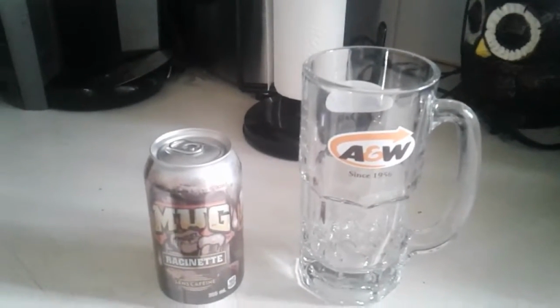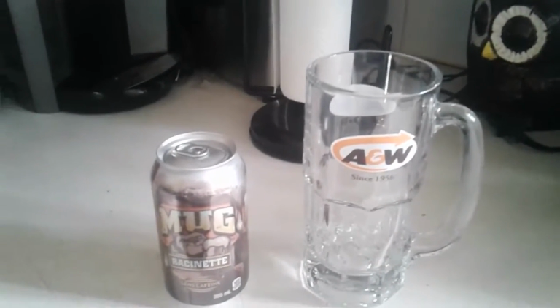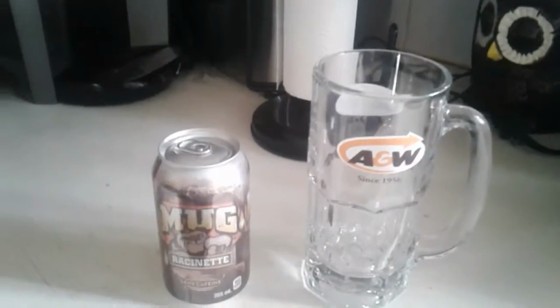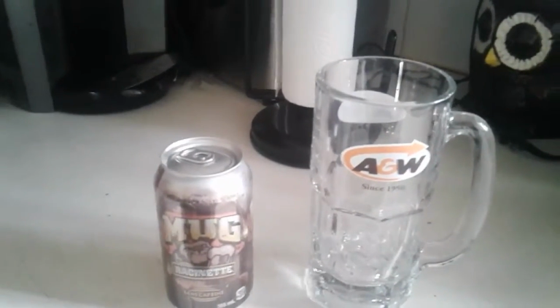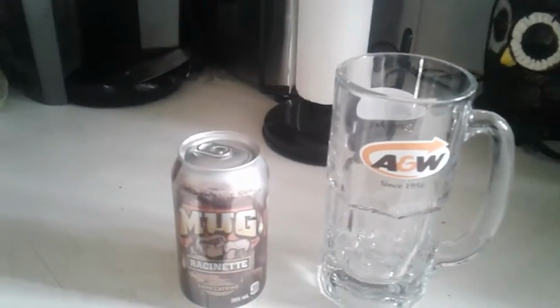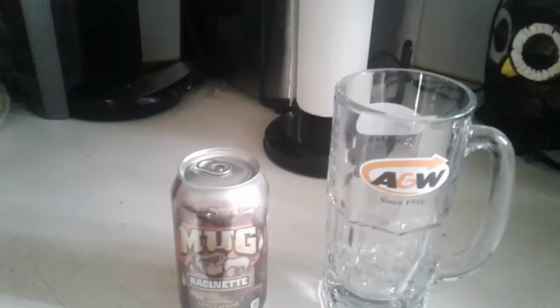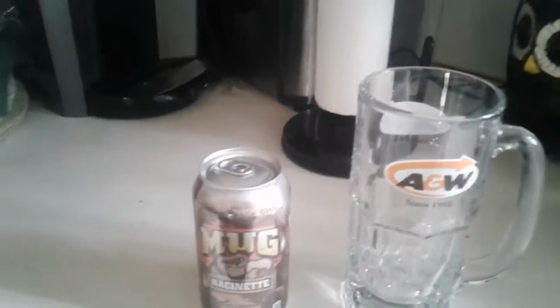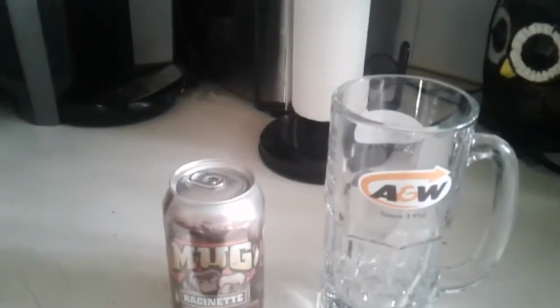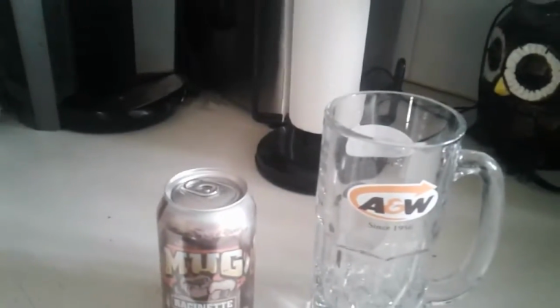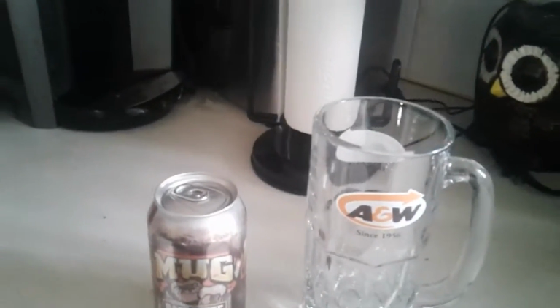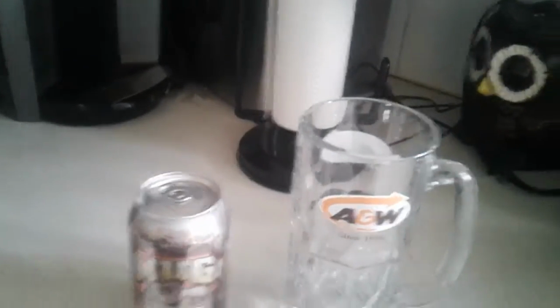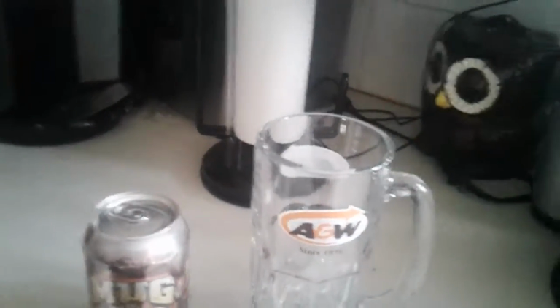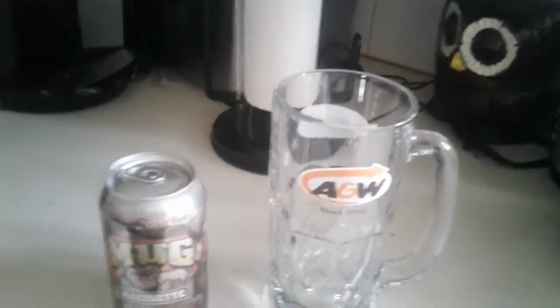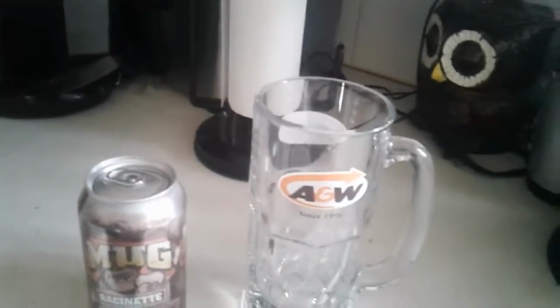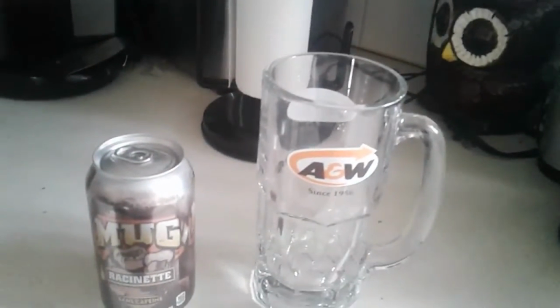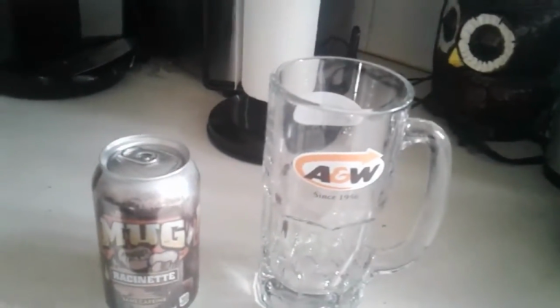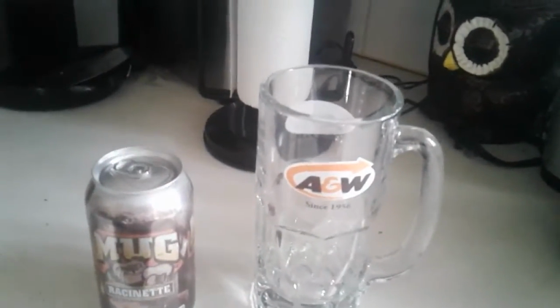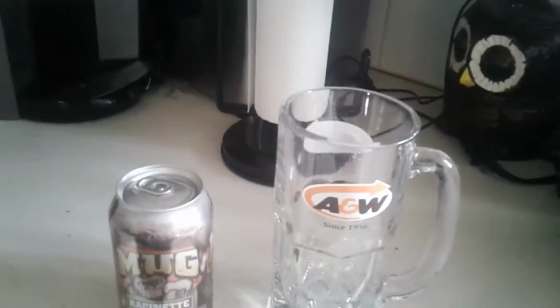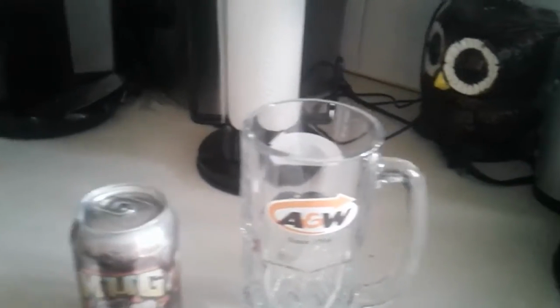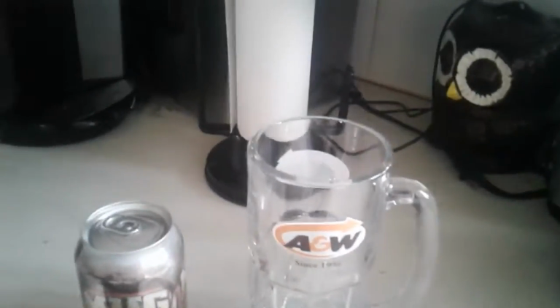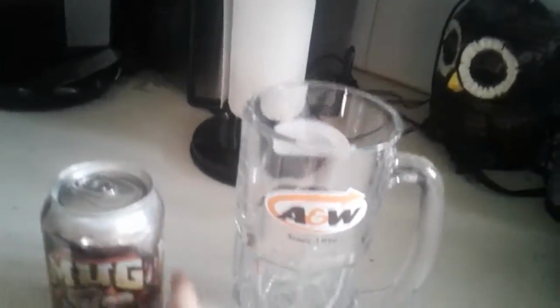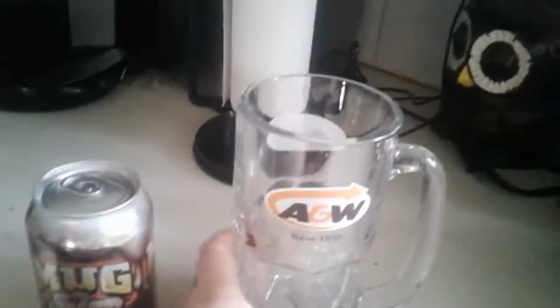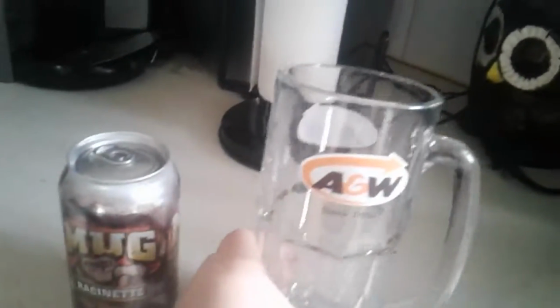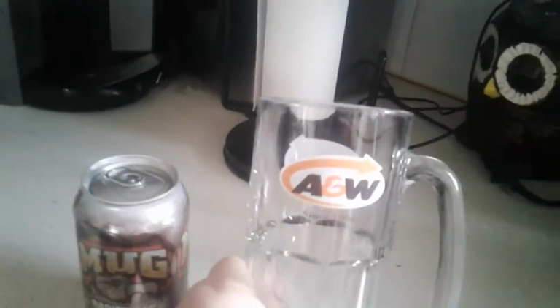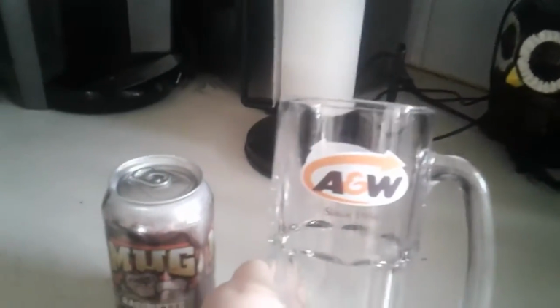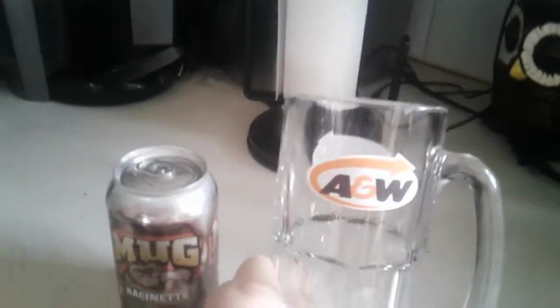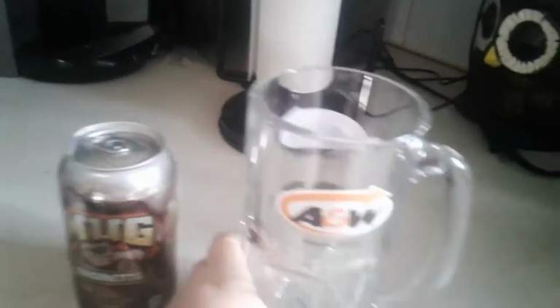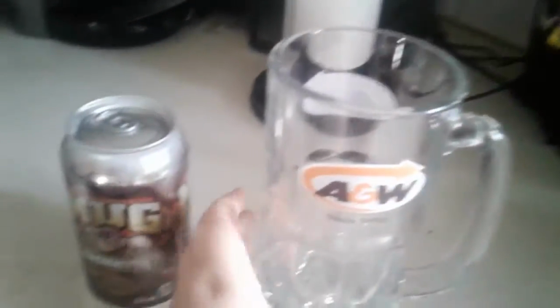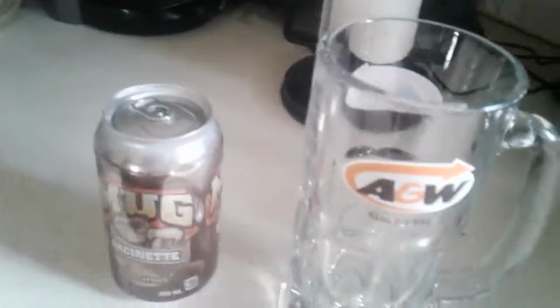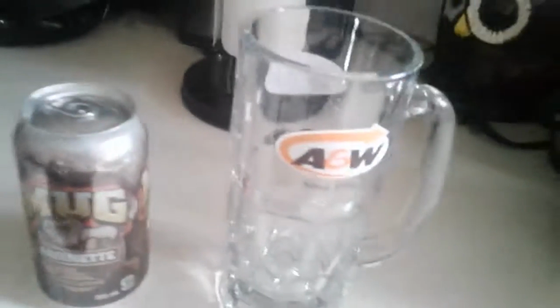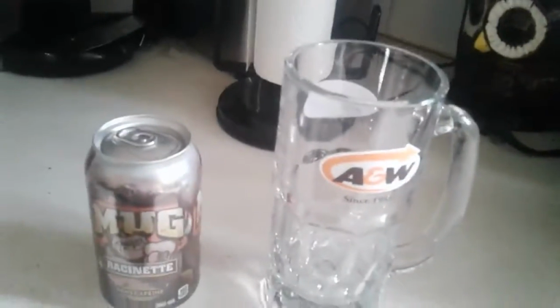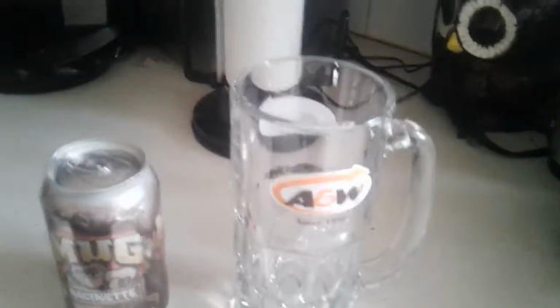So, you just need a can of root beer, and you need, like, it has to be a glass cup — it can't be anything else. It doesn't have to be this A&W one, but I'm just using it for this video.